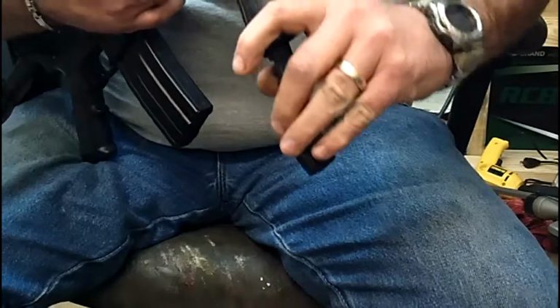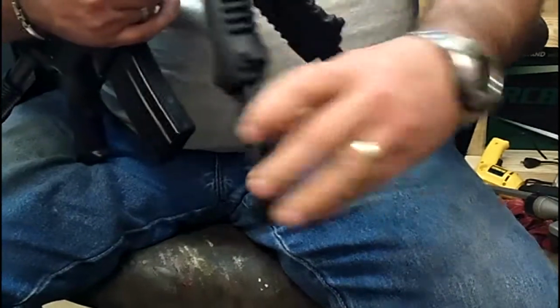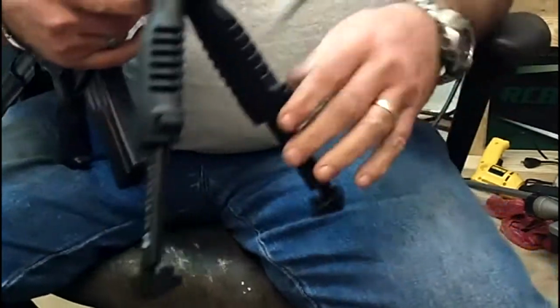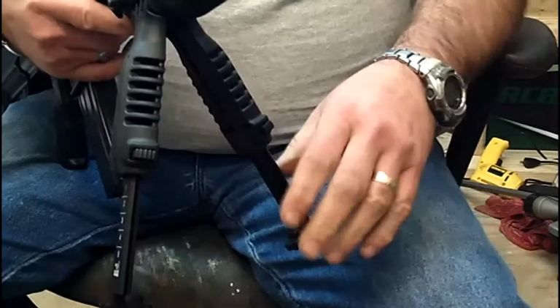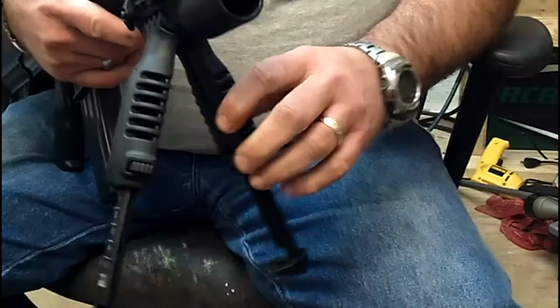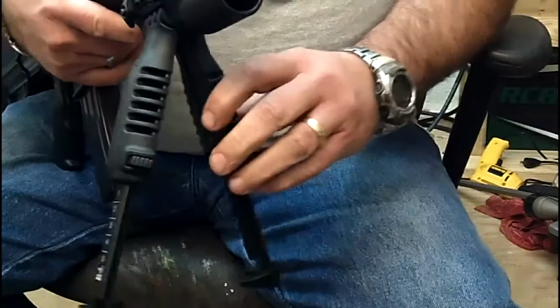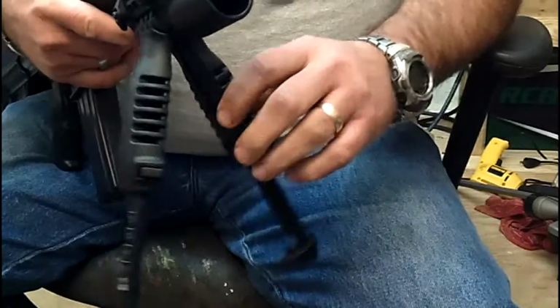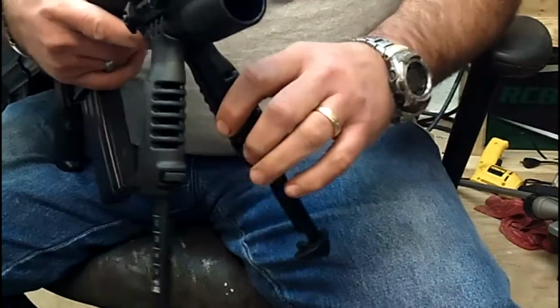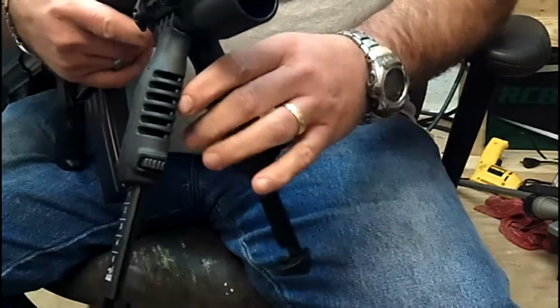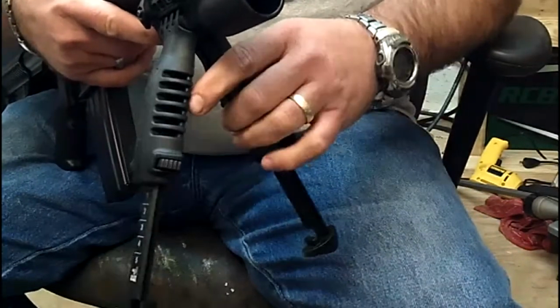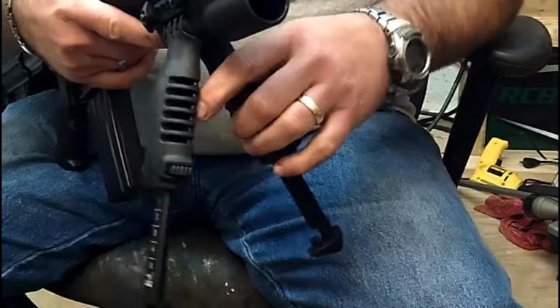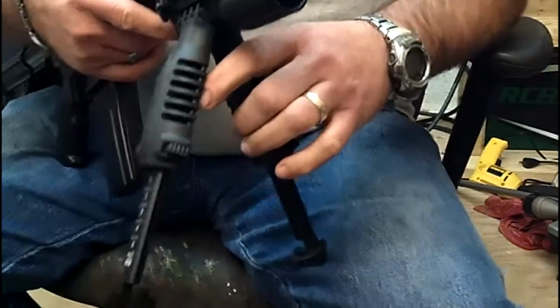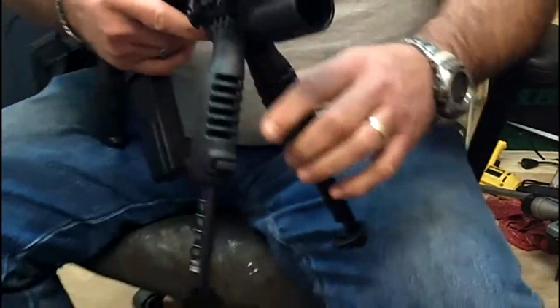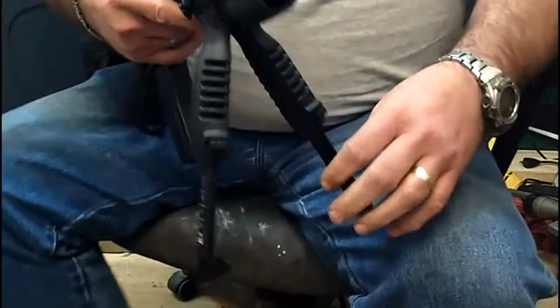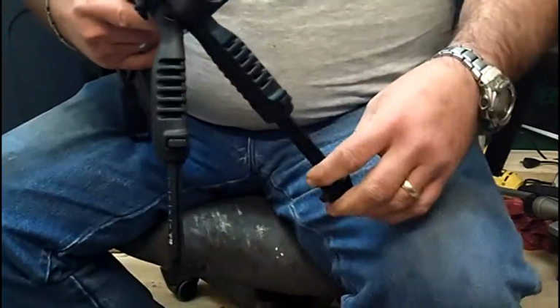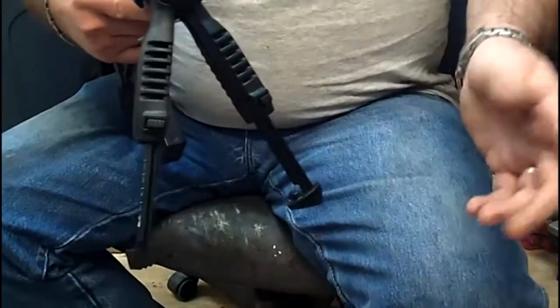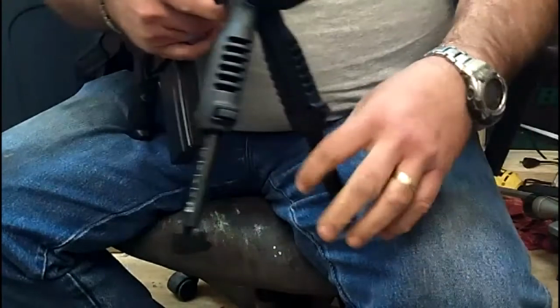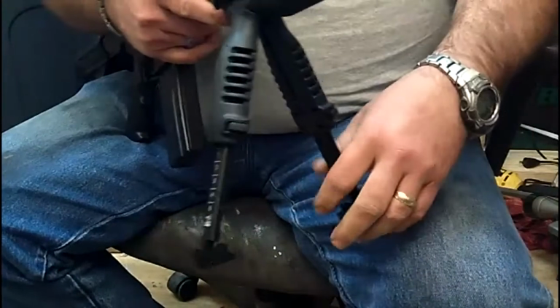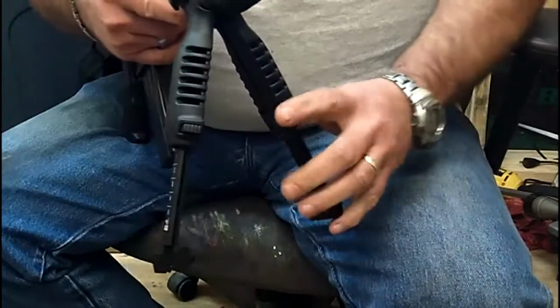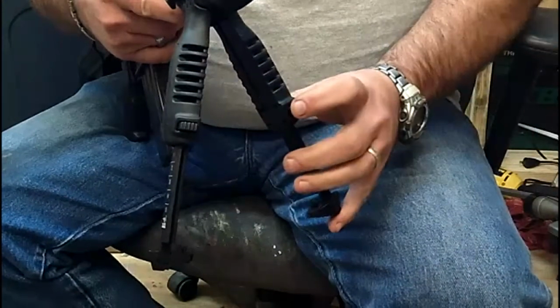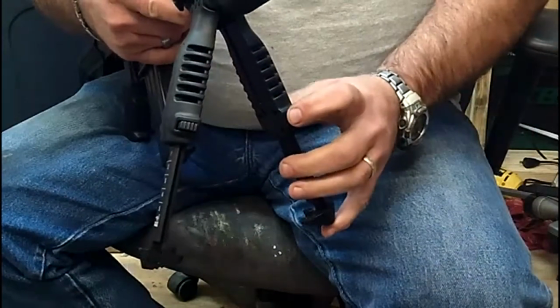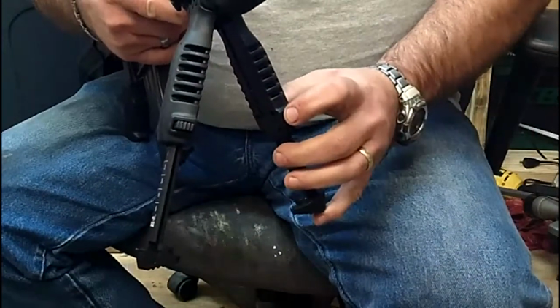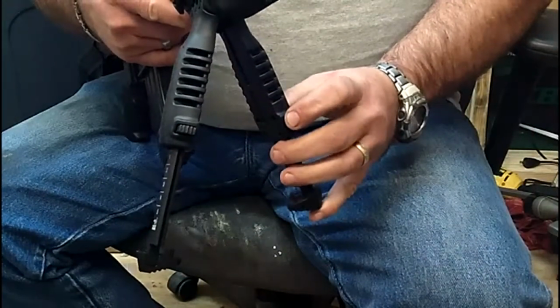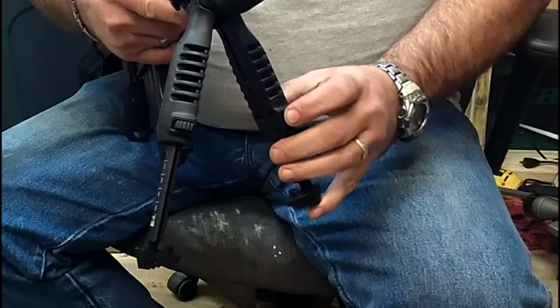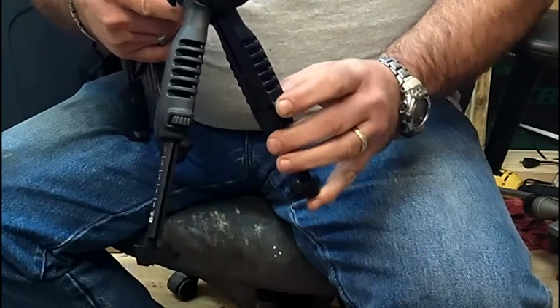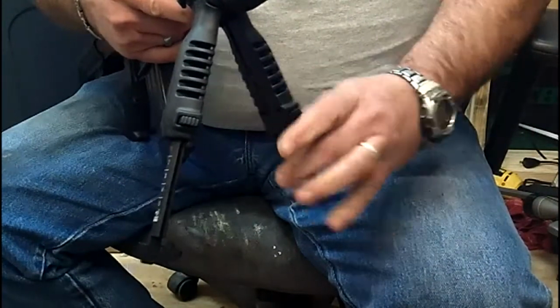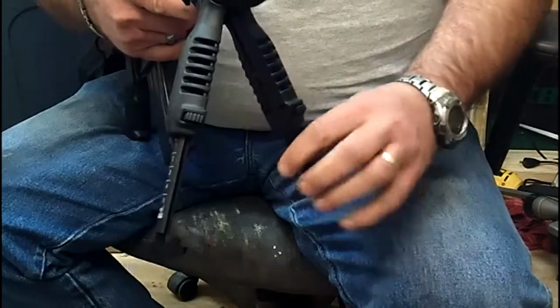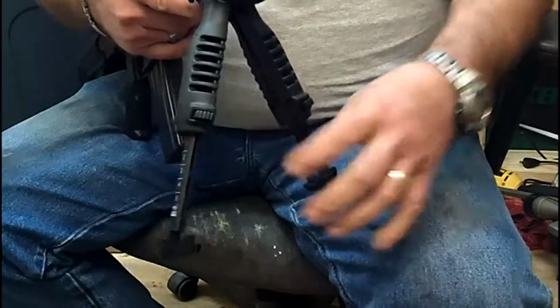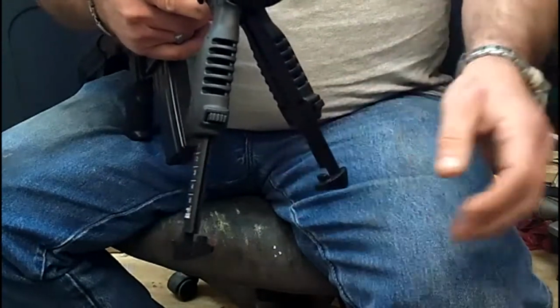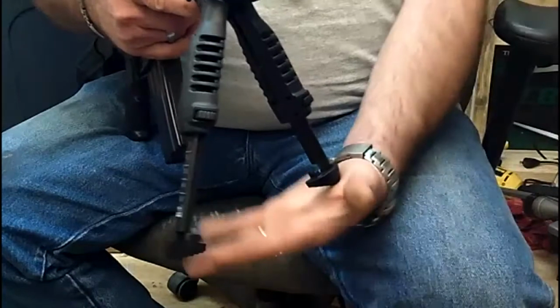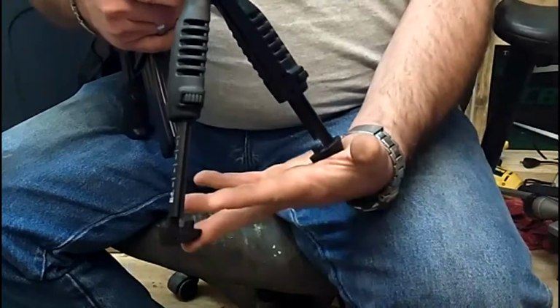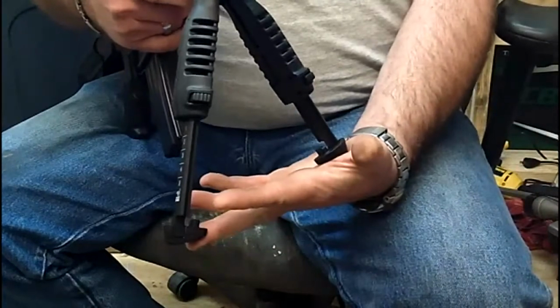It's got a little bit of play back and forth so you can make minor adjustments in aim — always handy. You can also adjust the height of one side if you've got uneven terrain.